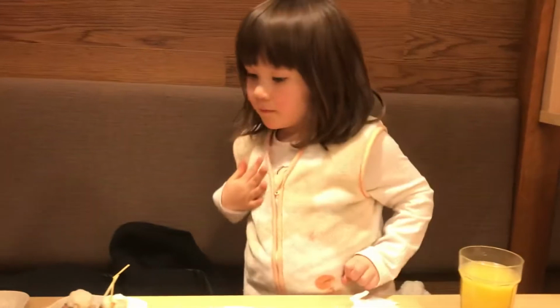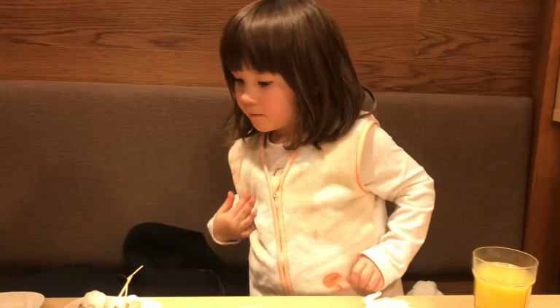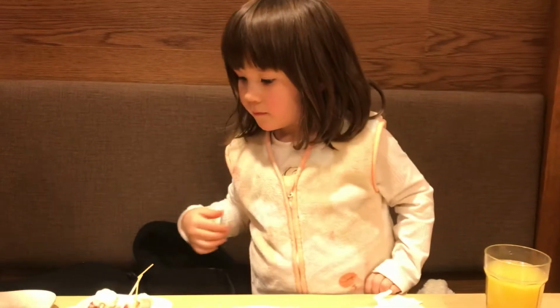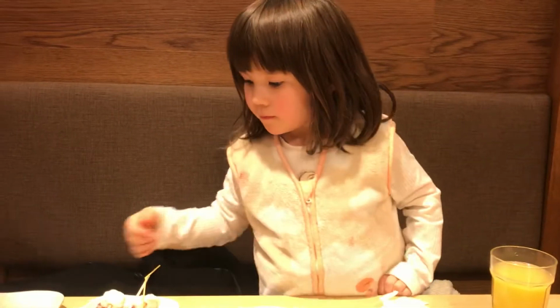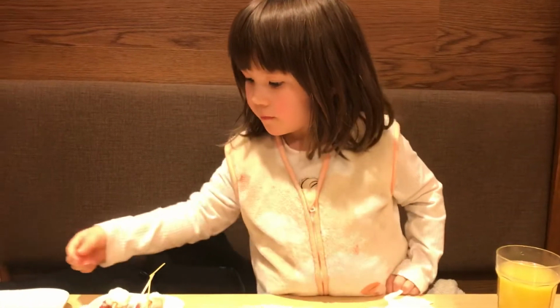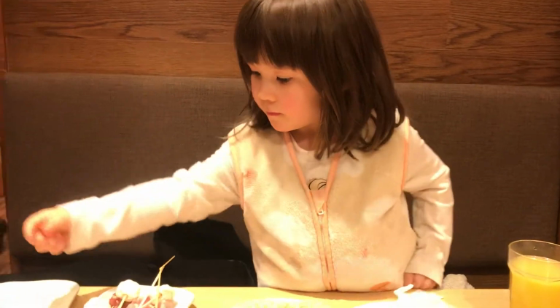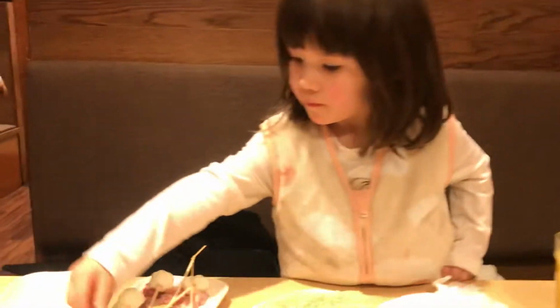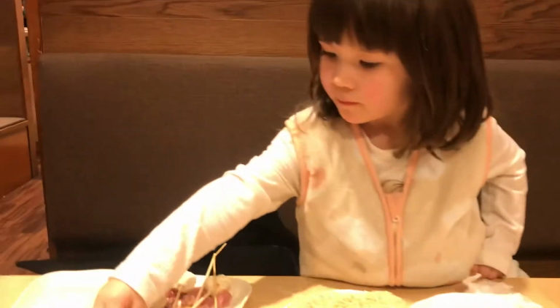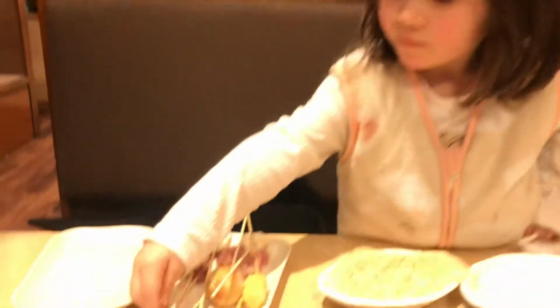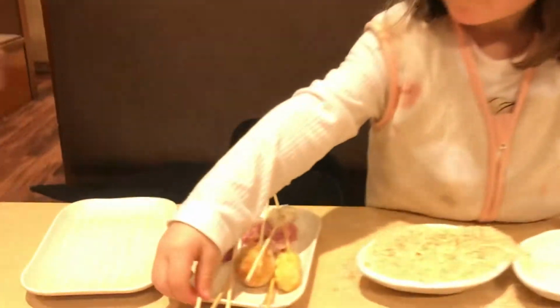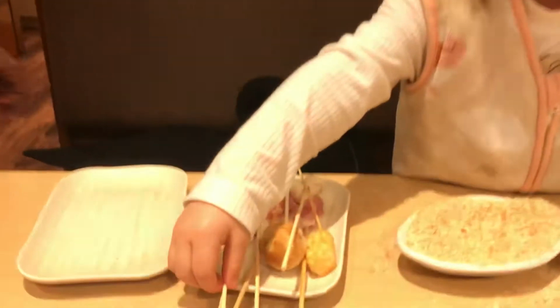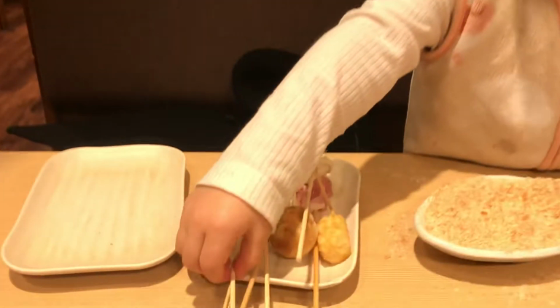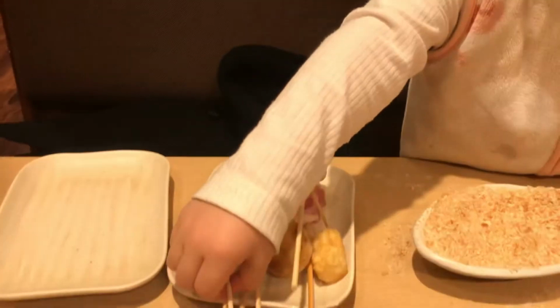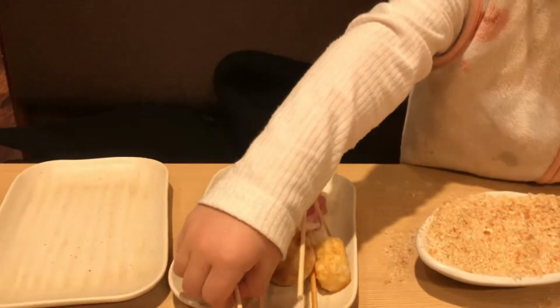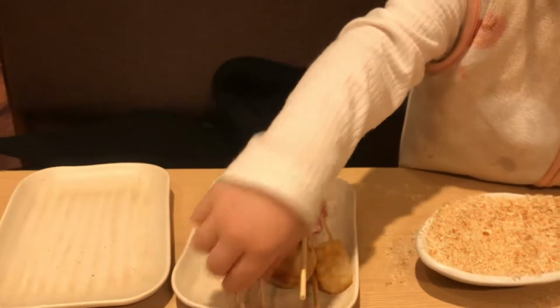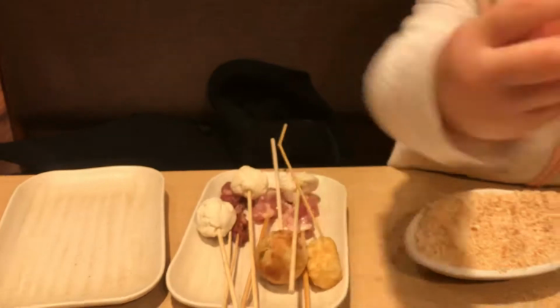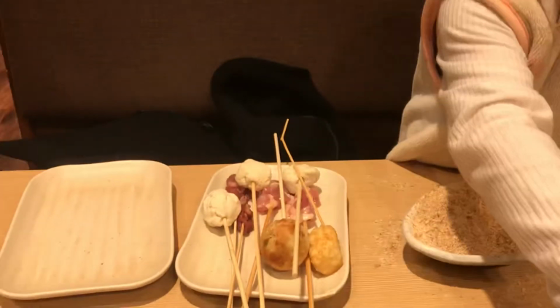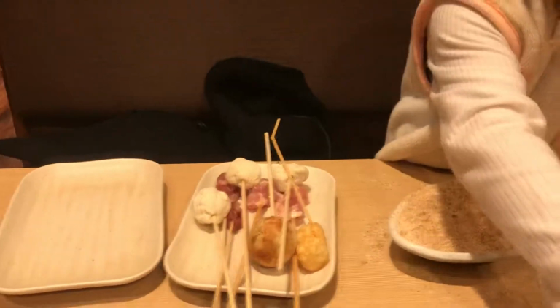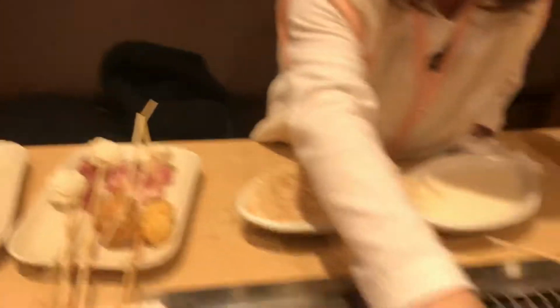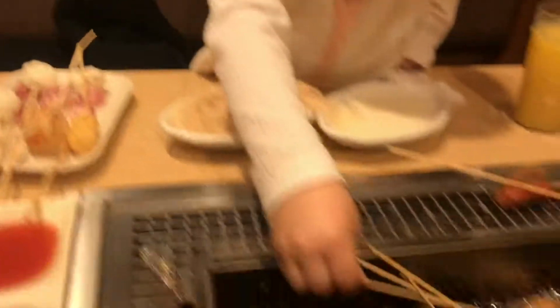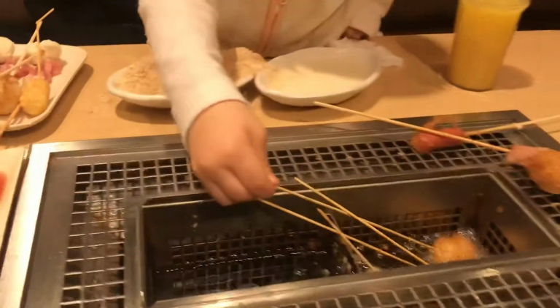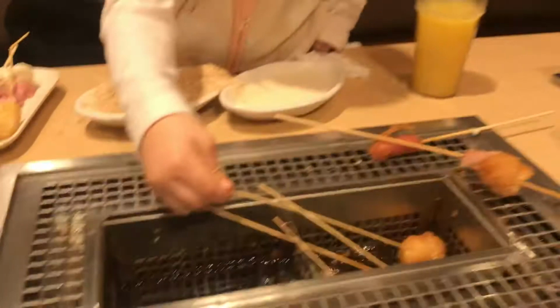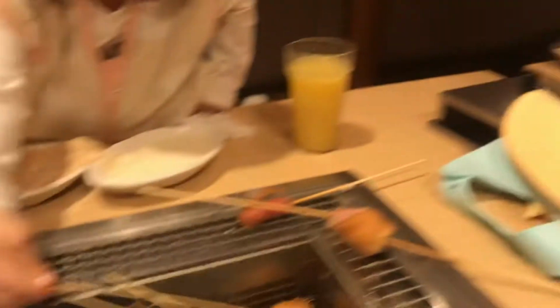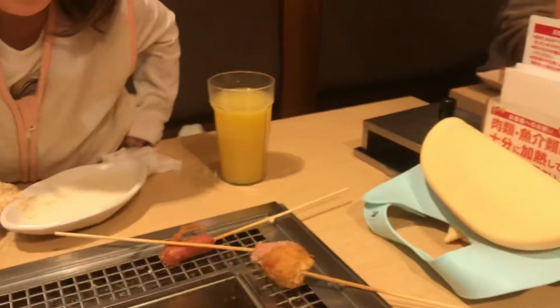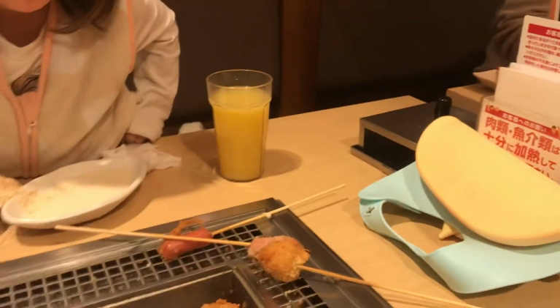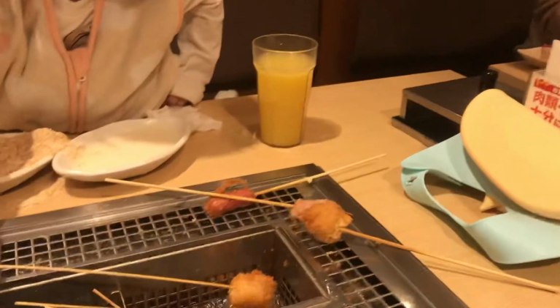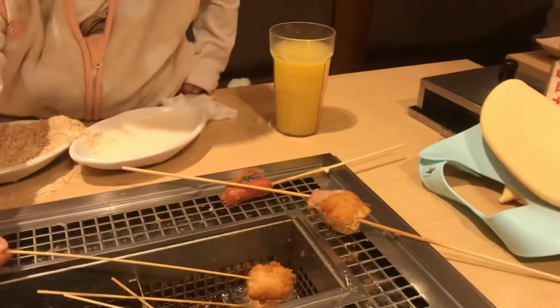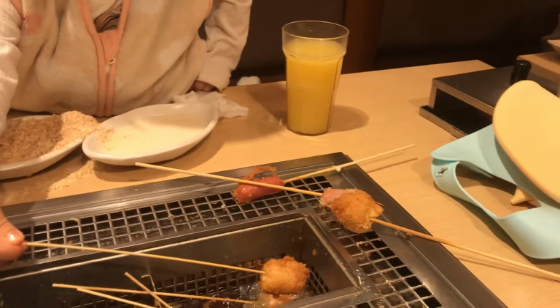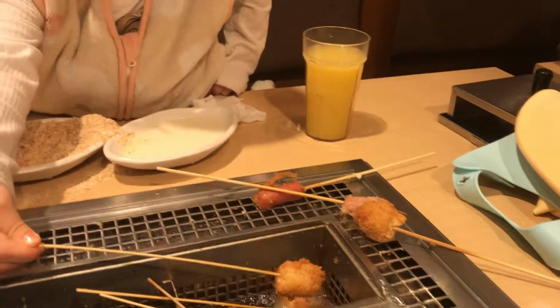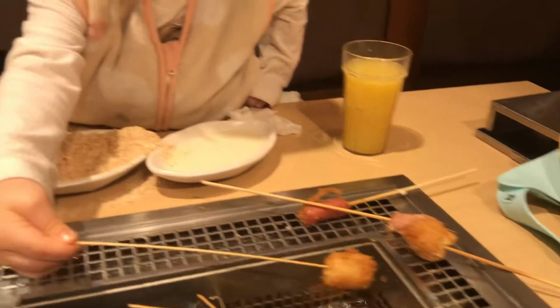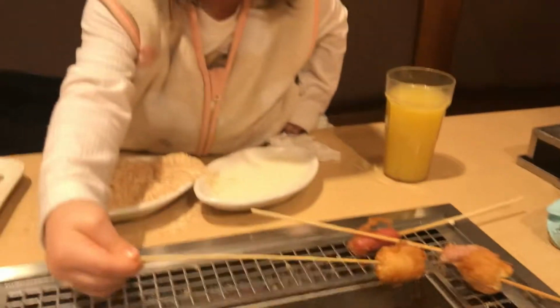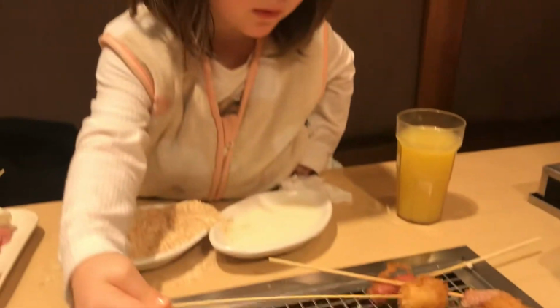Thank you. All sorts of things. It's very hot — be careful. Emily likes the sausage.